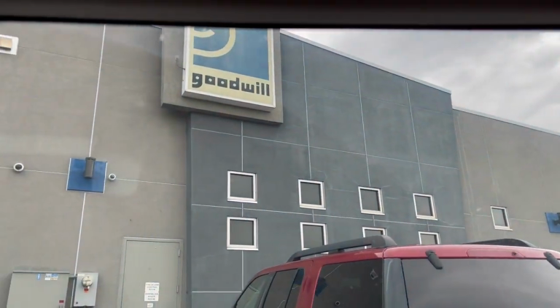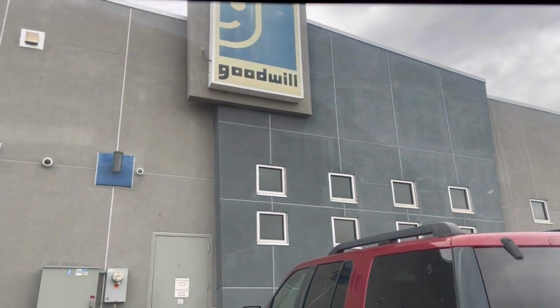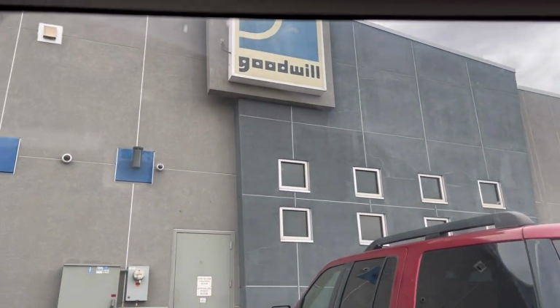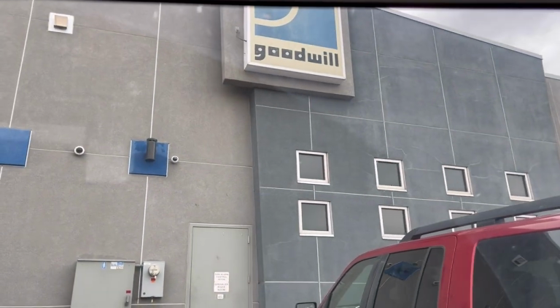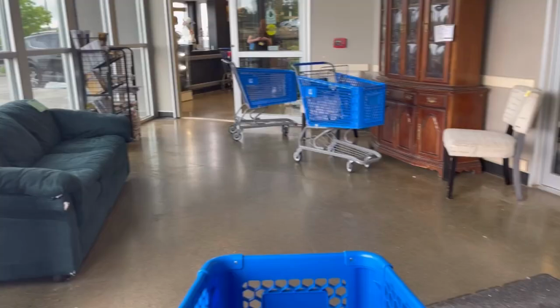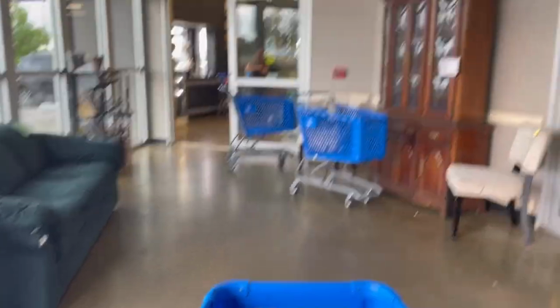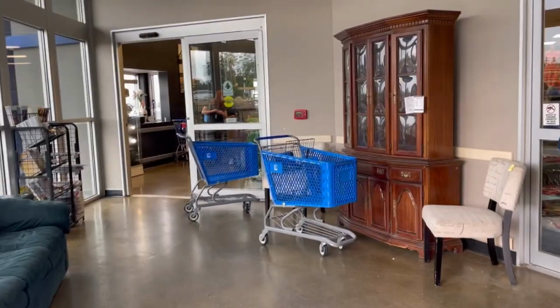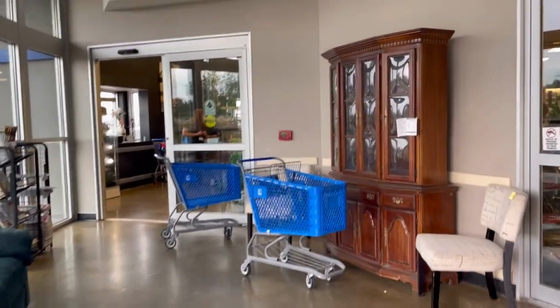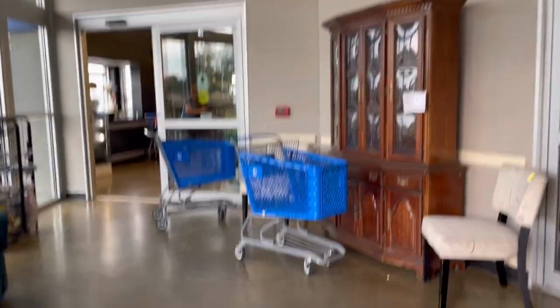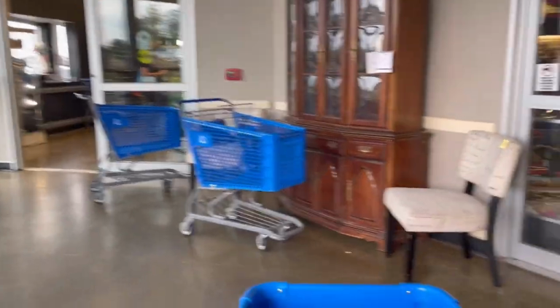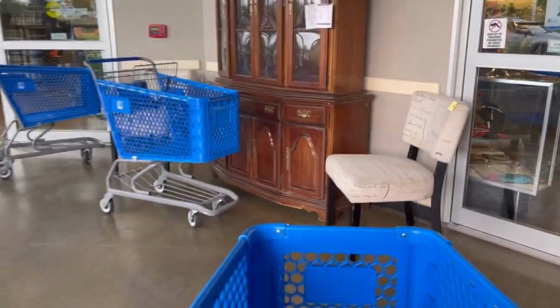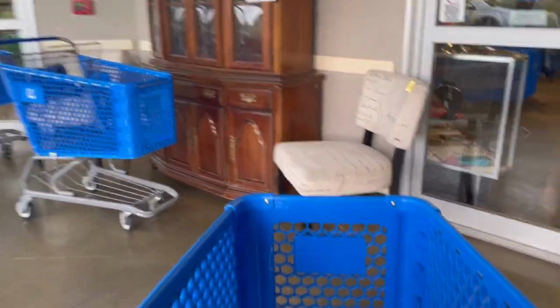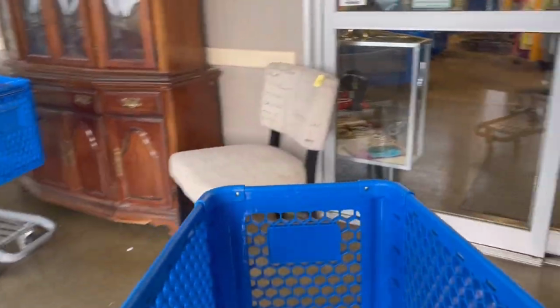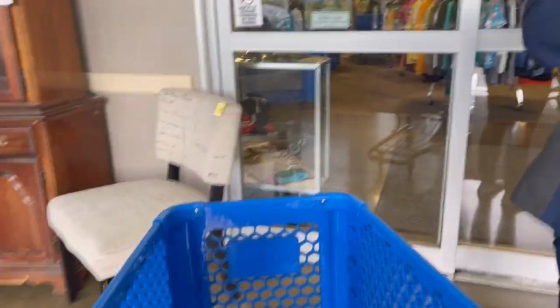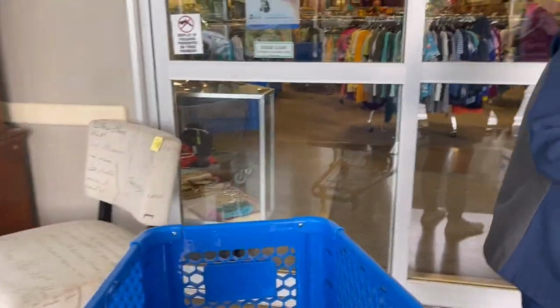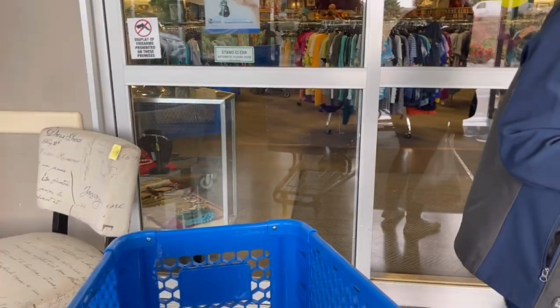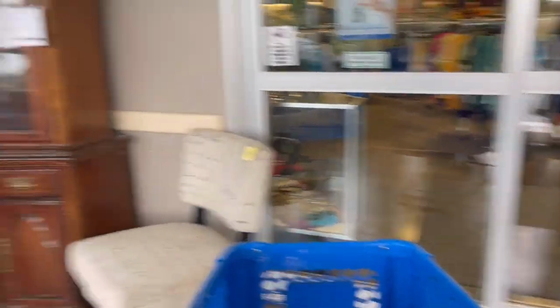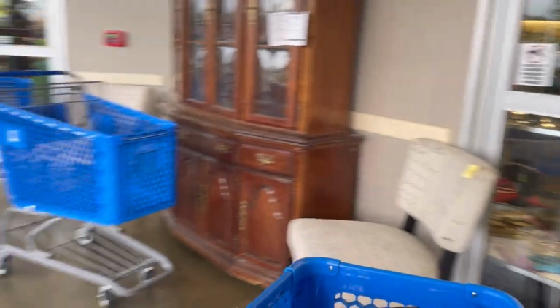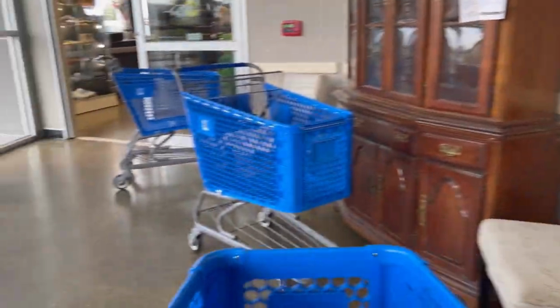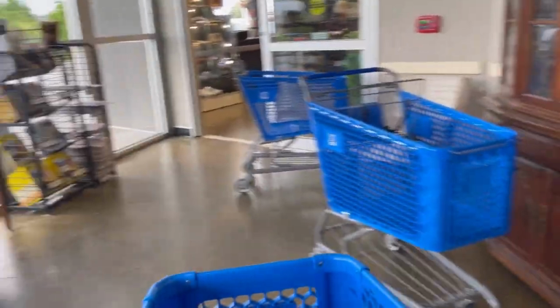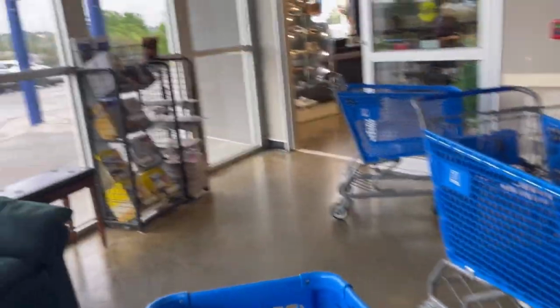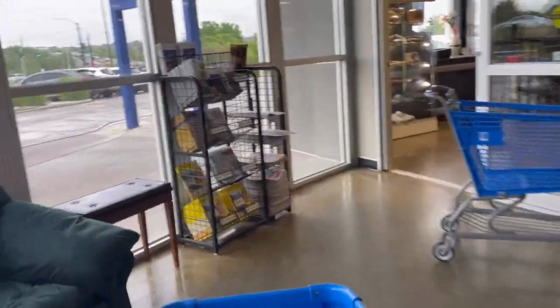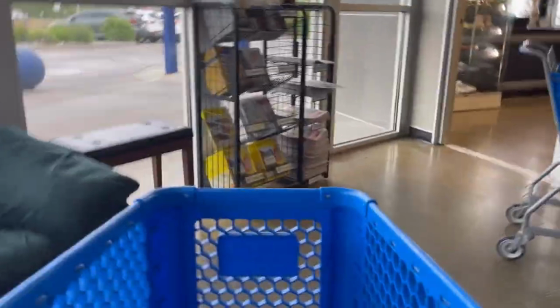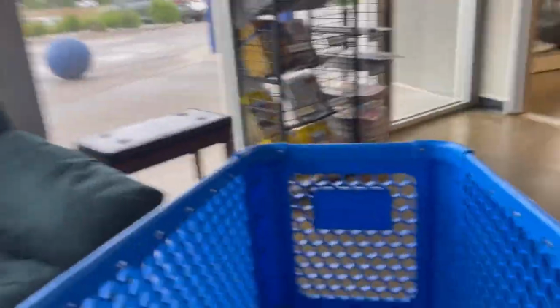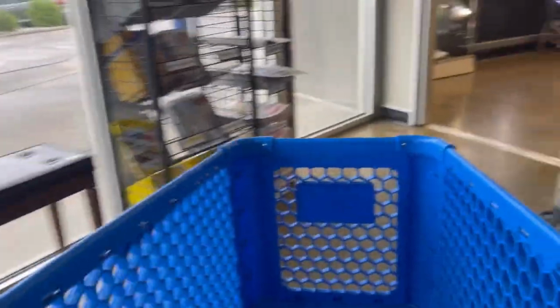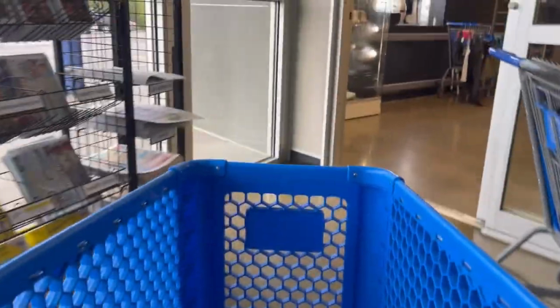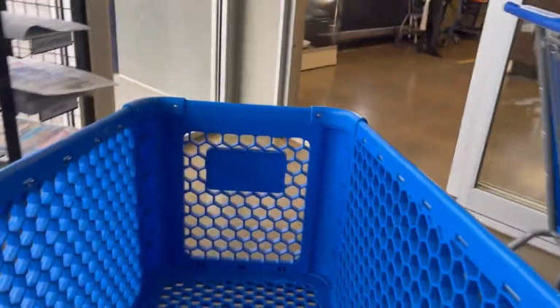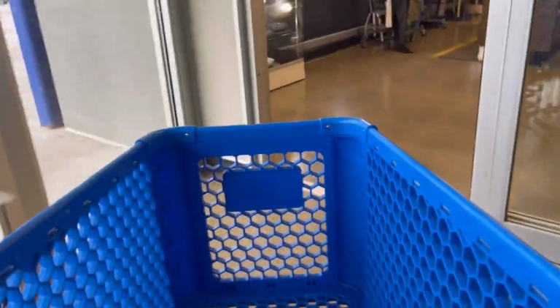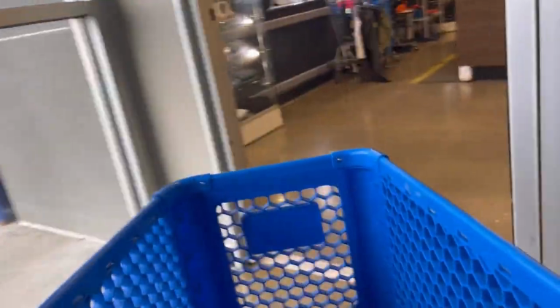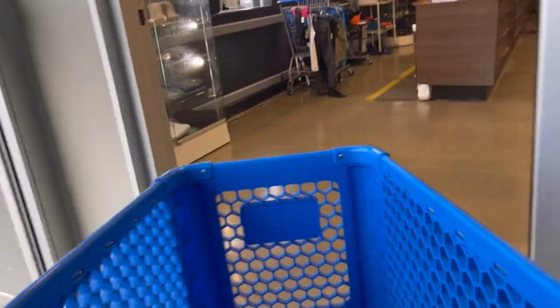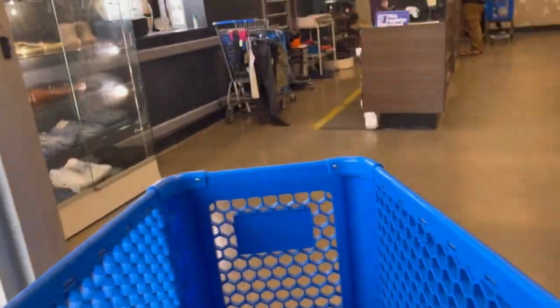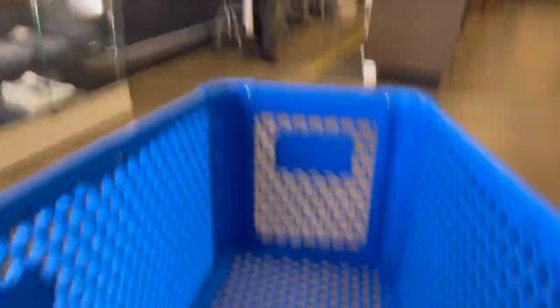Here we are at another stop. Let's go into Goodwill, you guys, and see what we can find. We are heading in — hopefully there is something good here. We can't go in that way, we've got to go this way. Here we go — what are we going to find? It's anybody's guess.